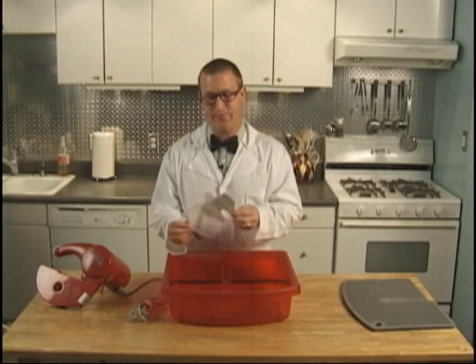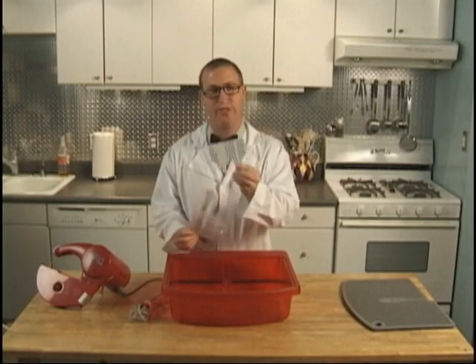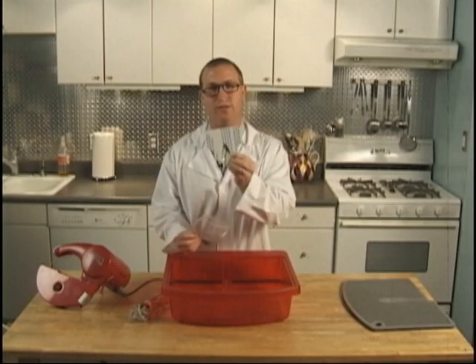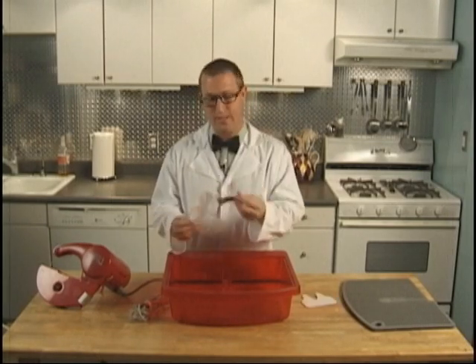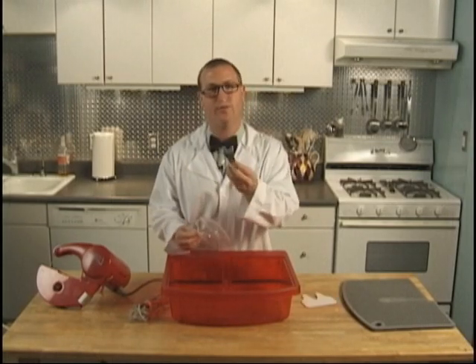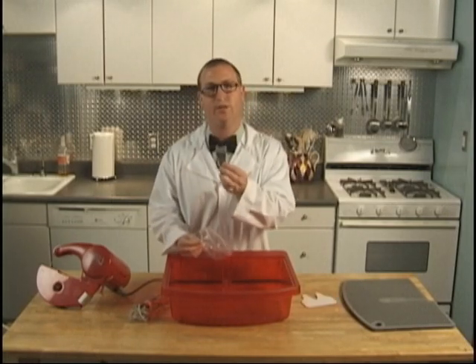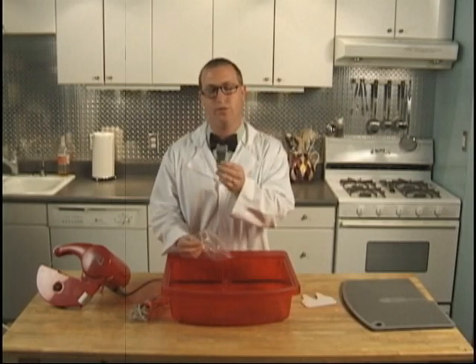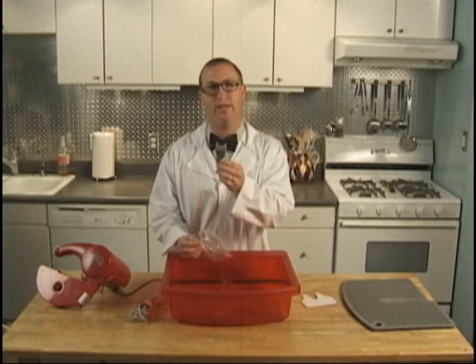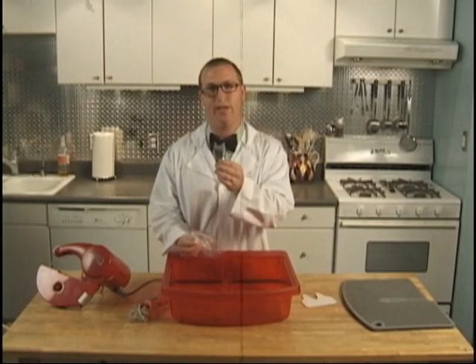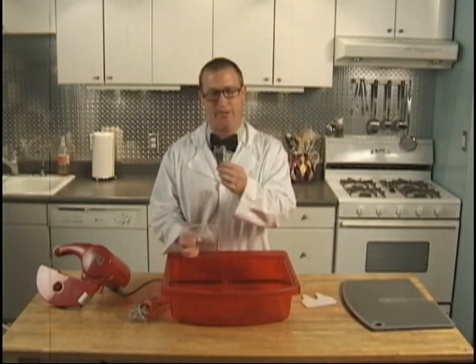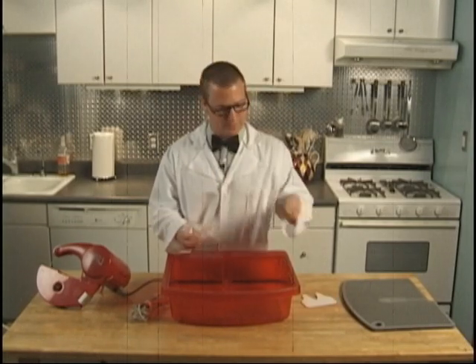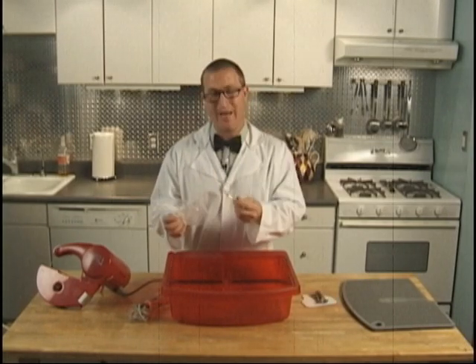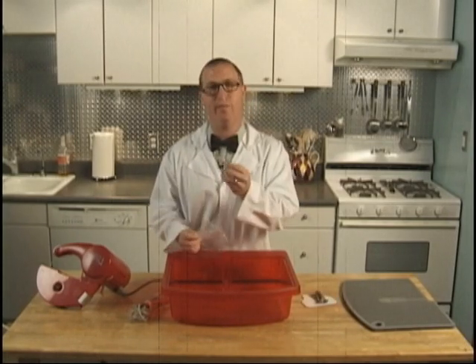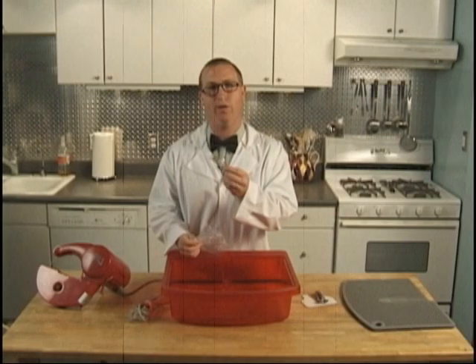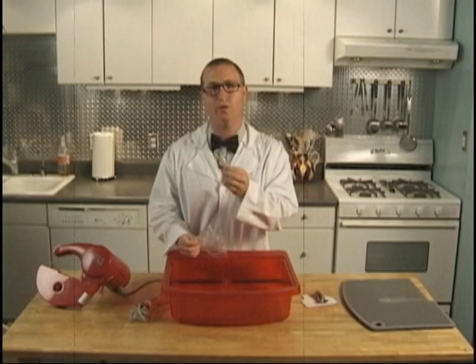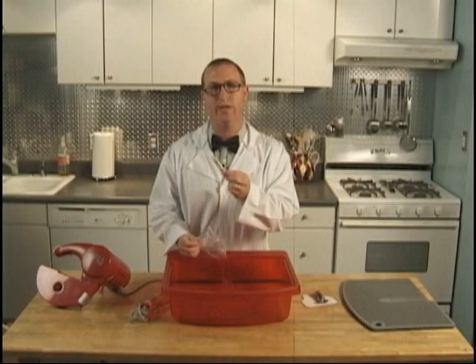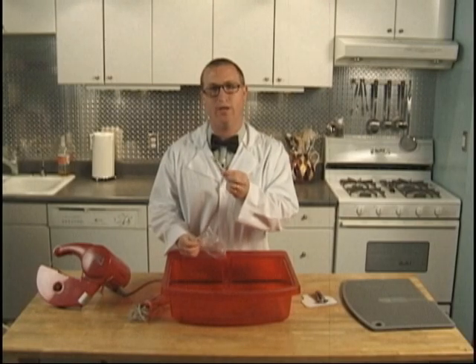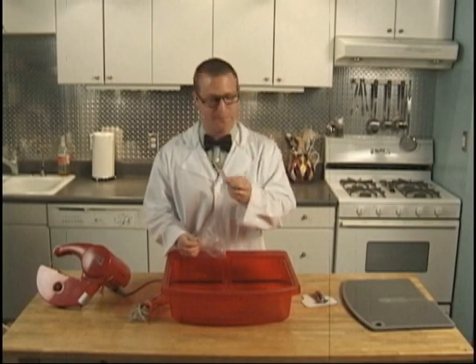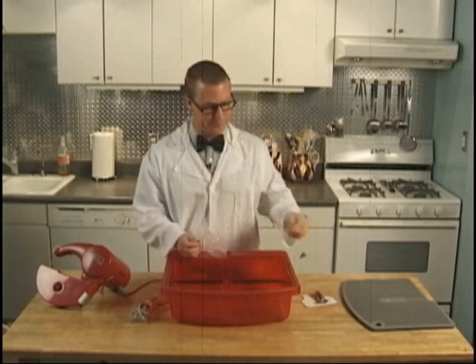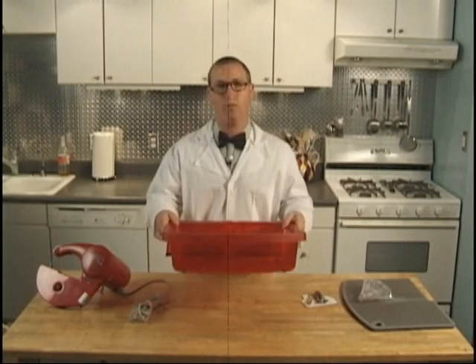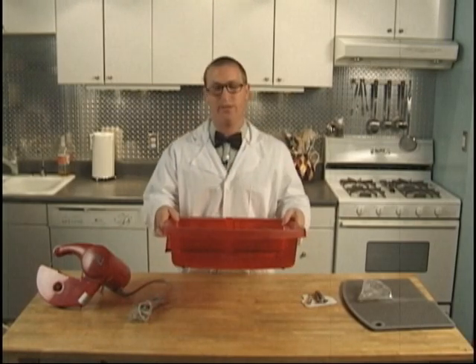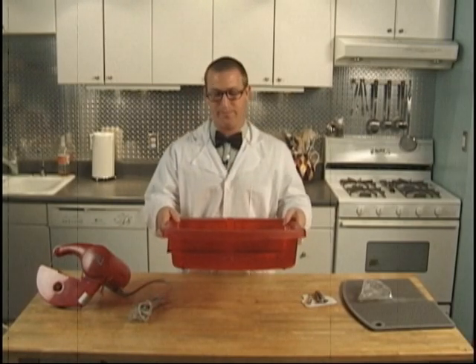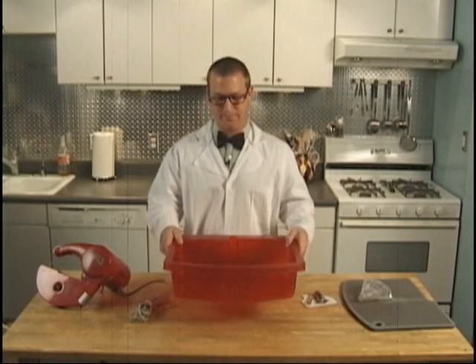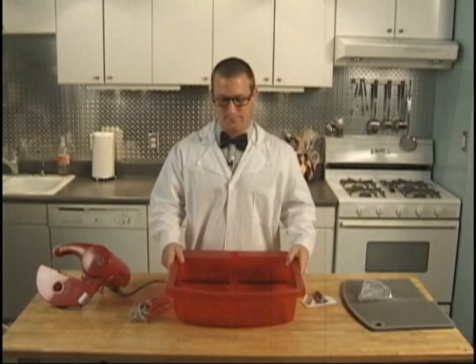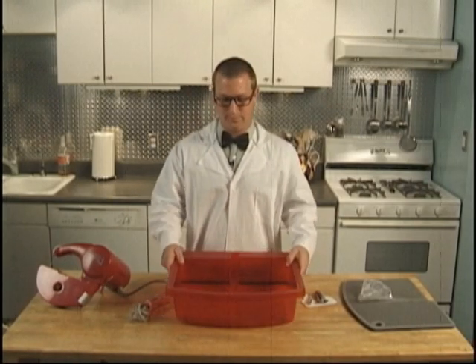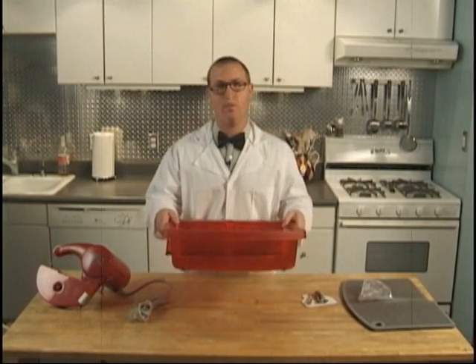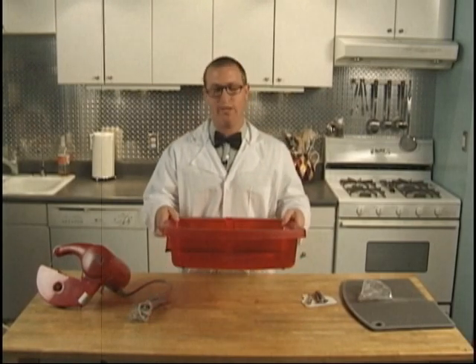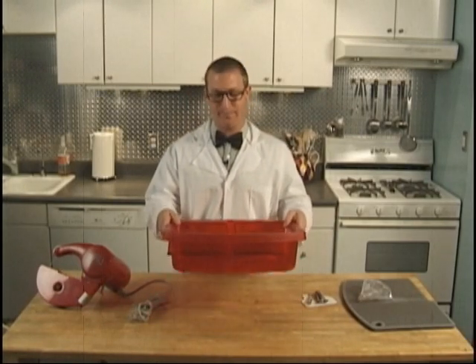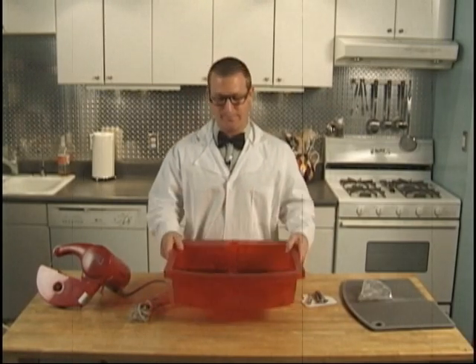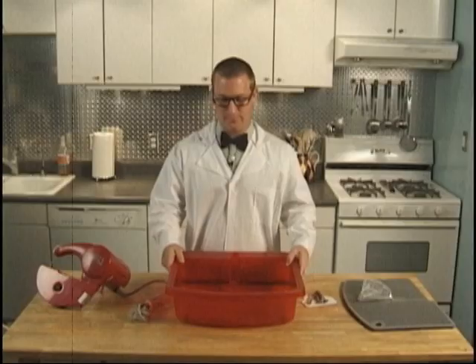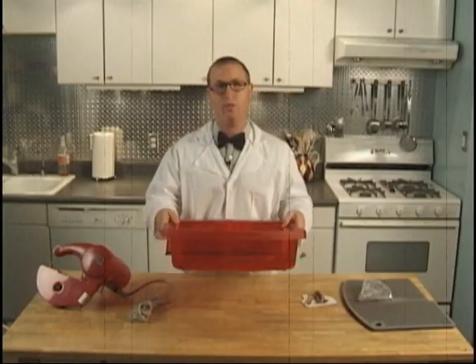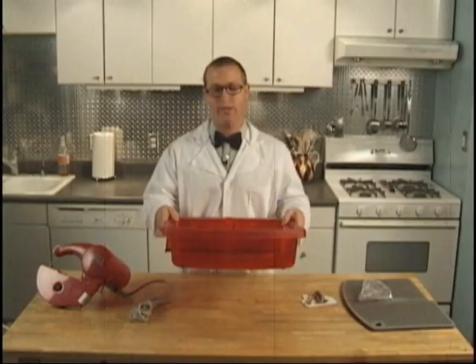Included with your saw is this package of accessories: your face shield, this foot used on the handheld unit, a packet of bearing oil to lubricate your saw, and your water tub.